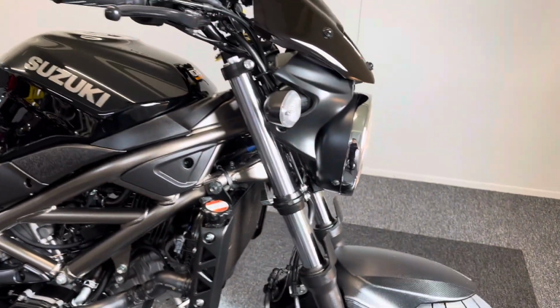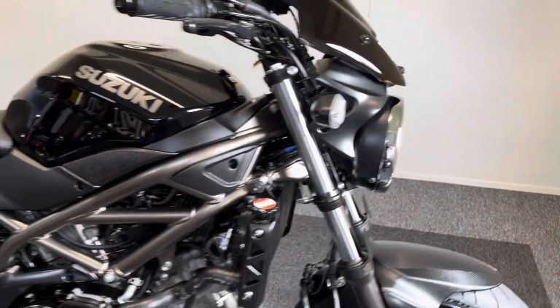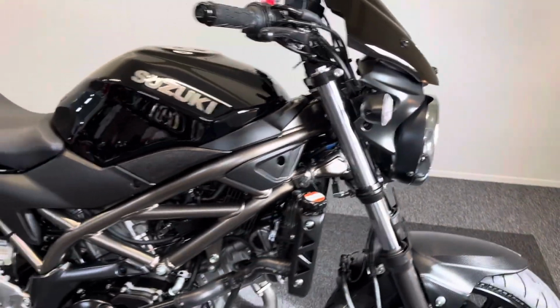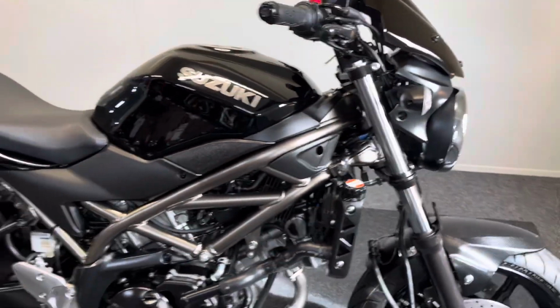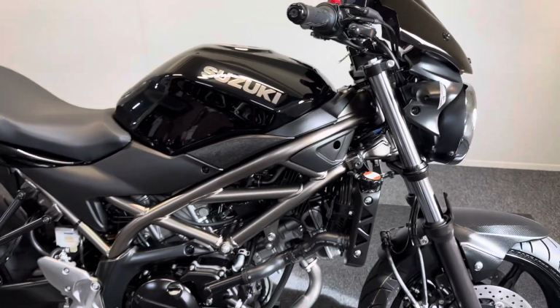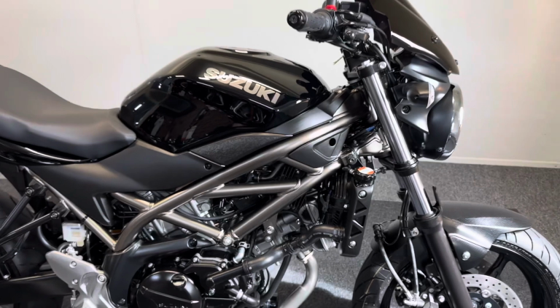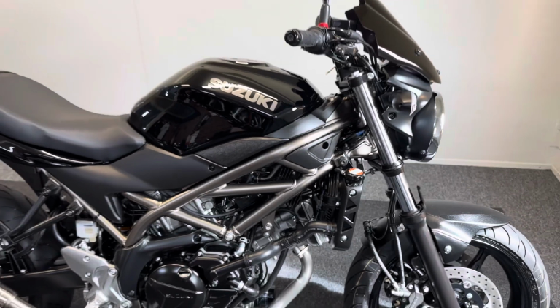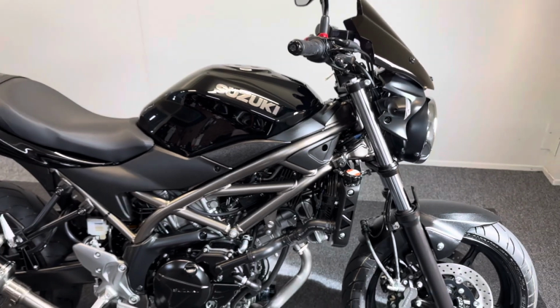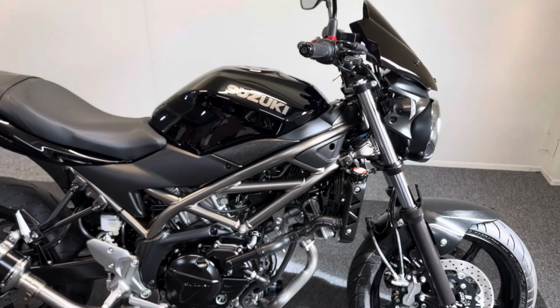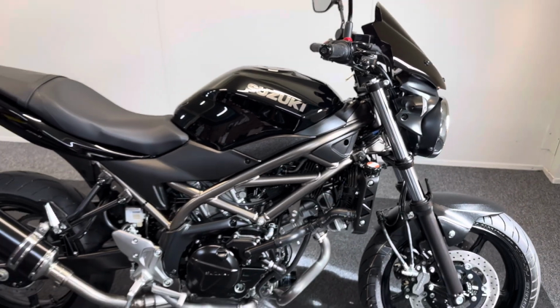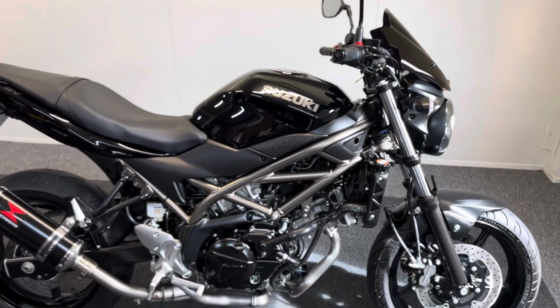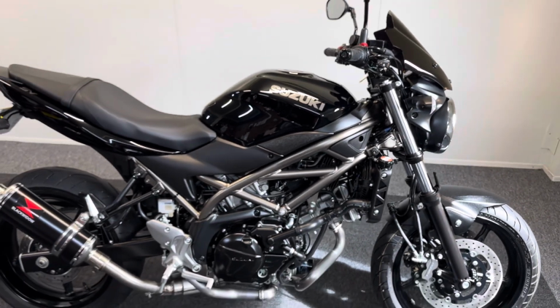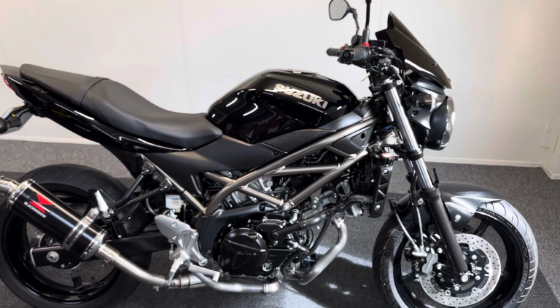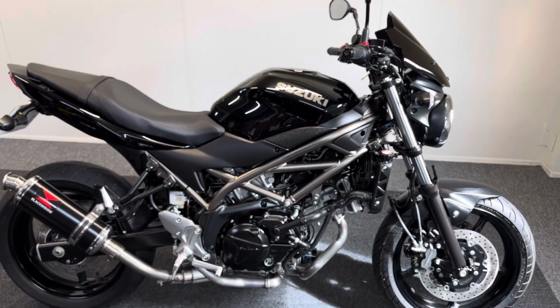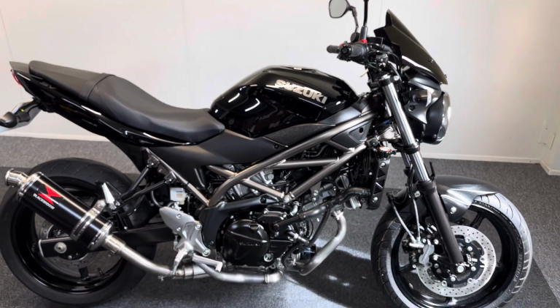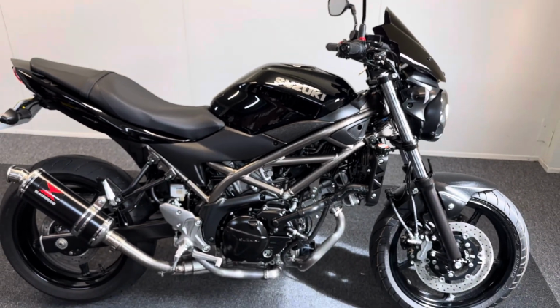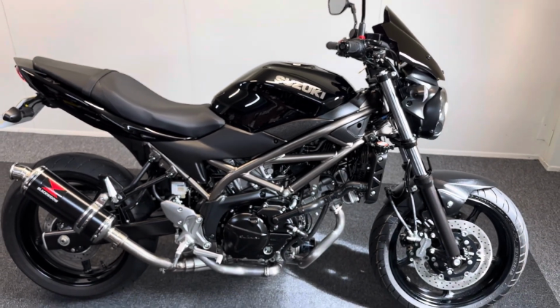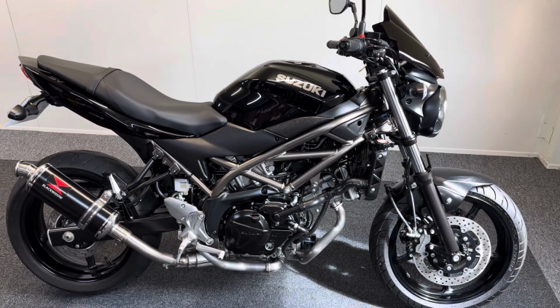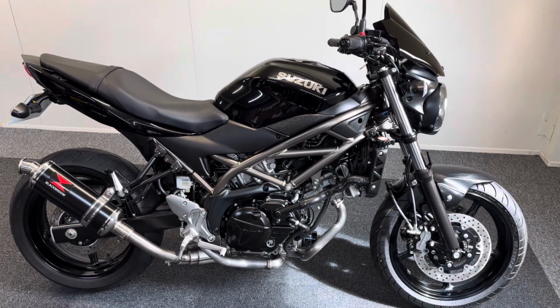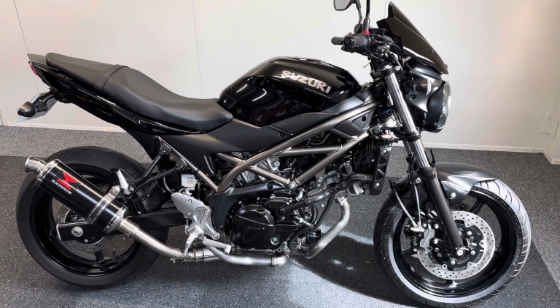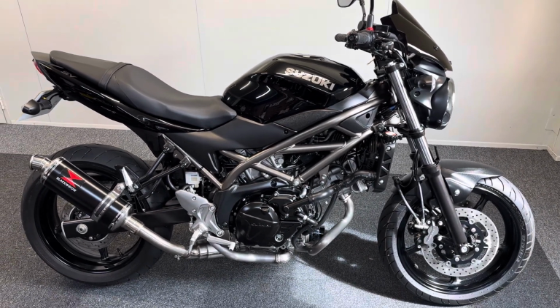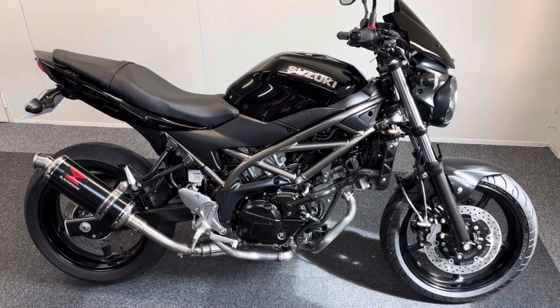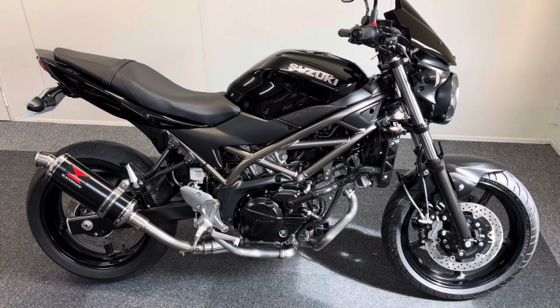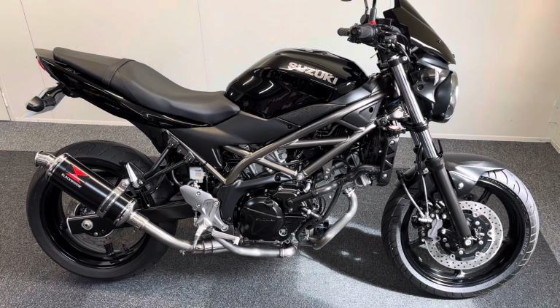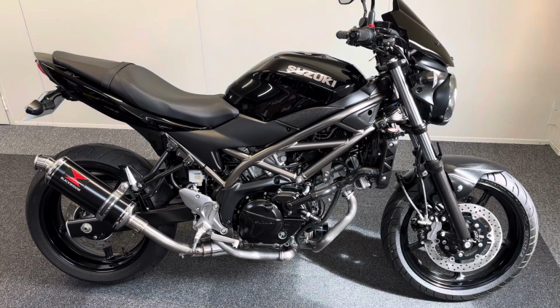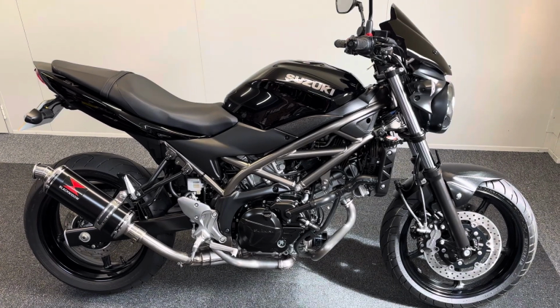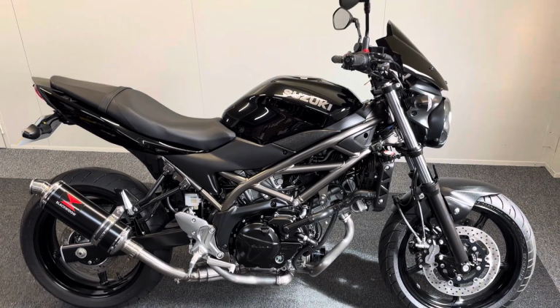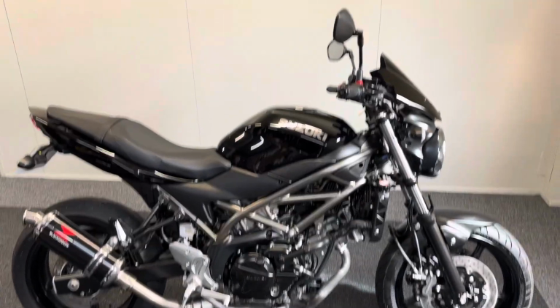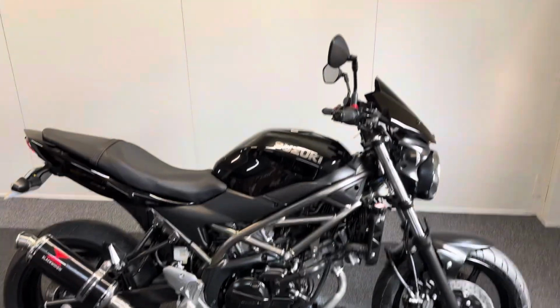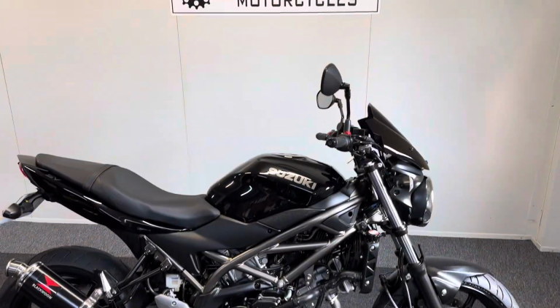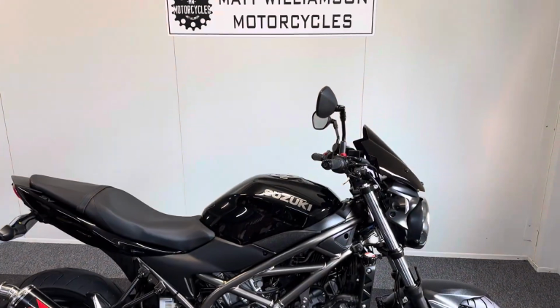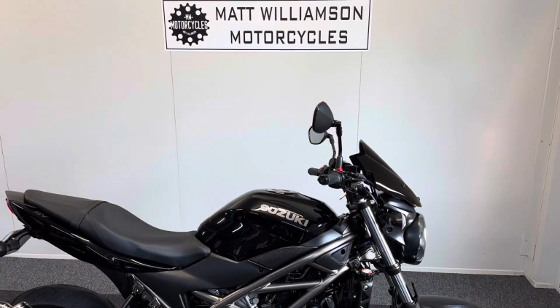Part exchange is welcome. We offer finance and PCP deals along with nationwide delivery. If you require any more information at all, please feel free to get in touch.